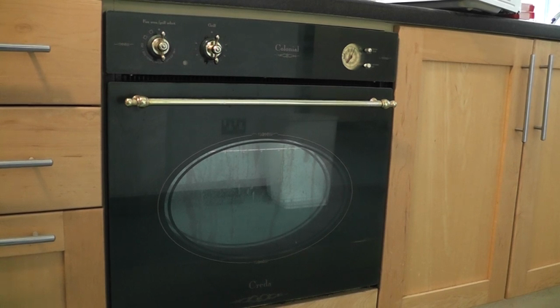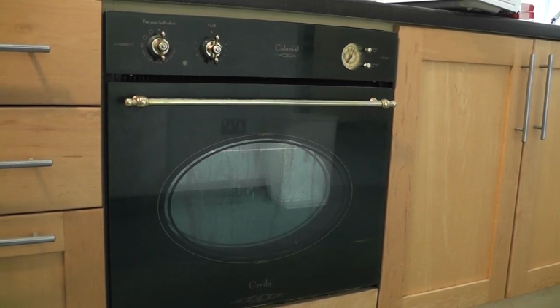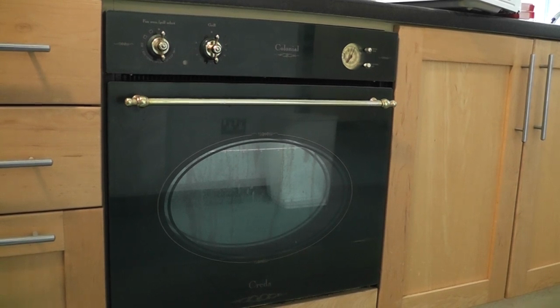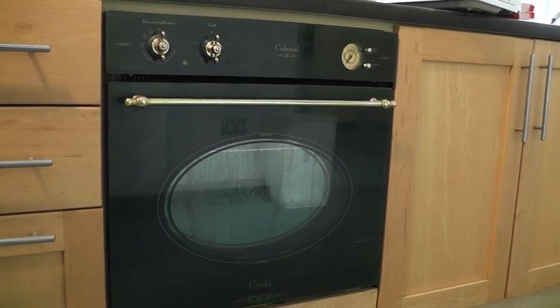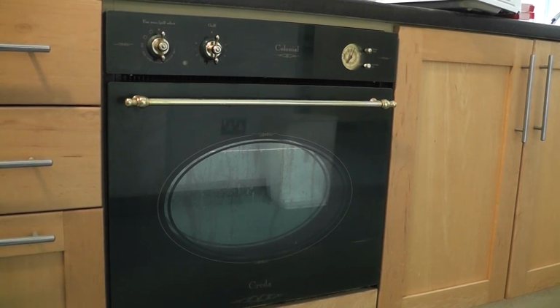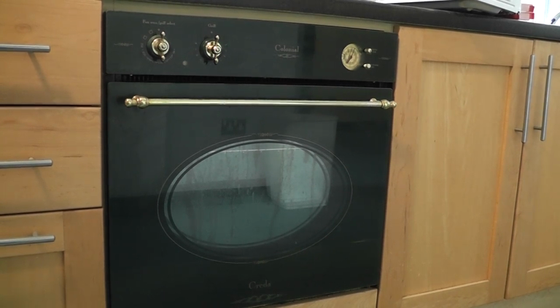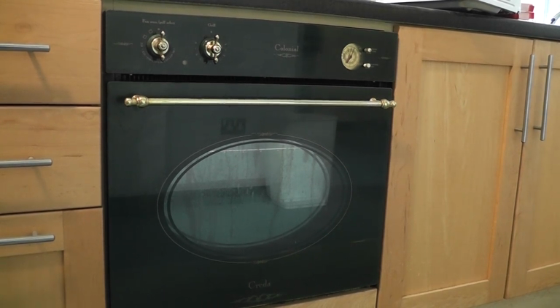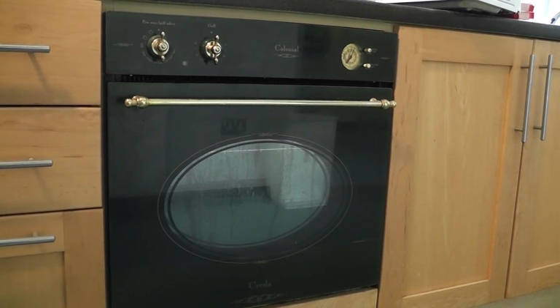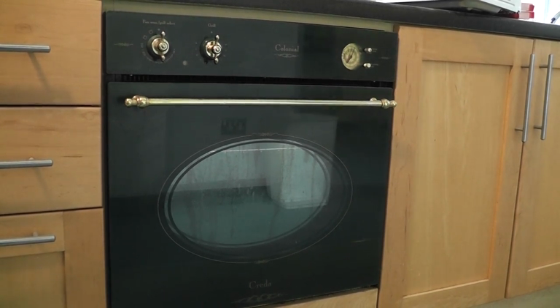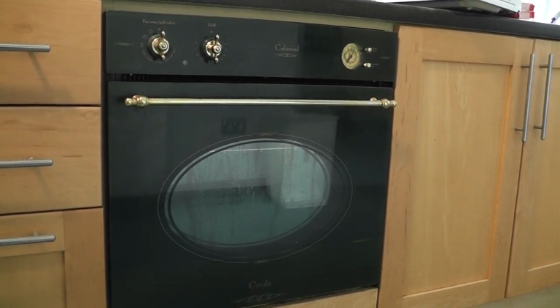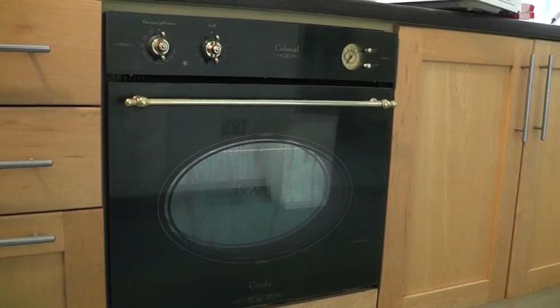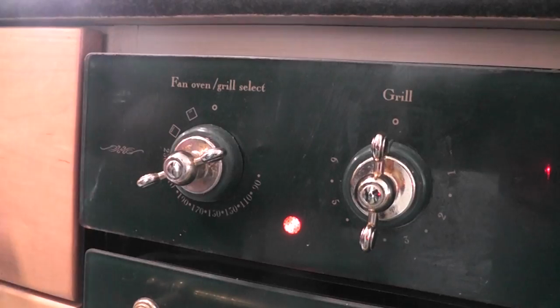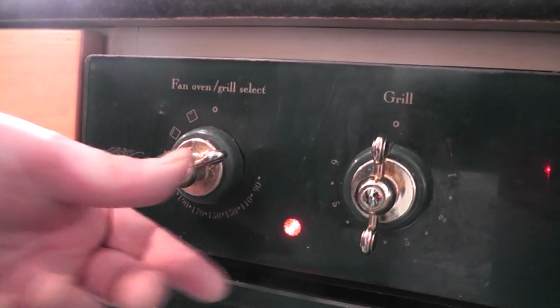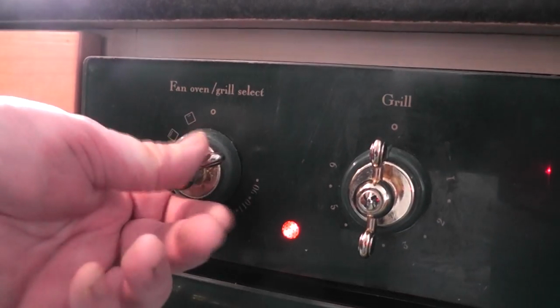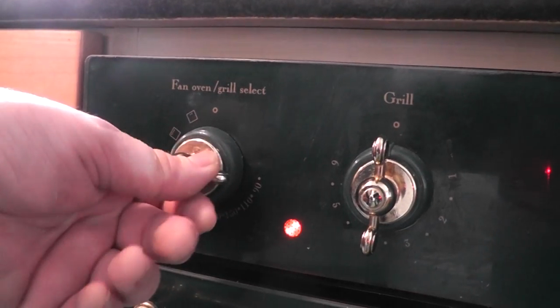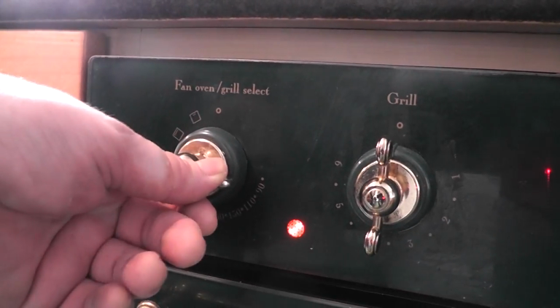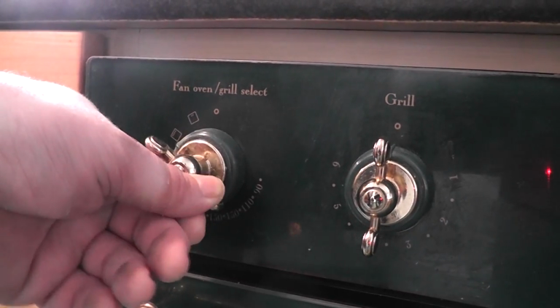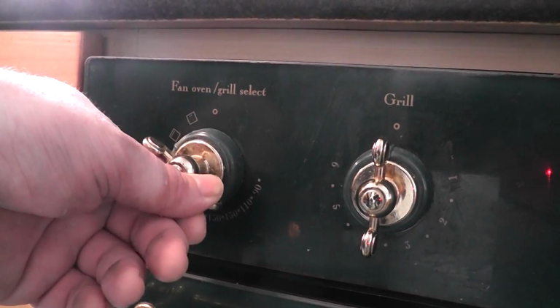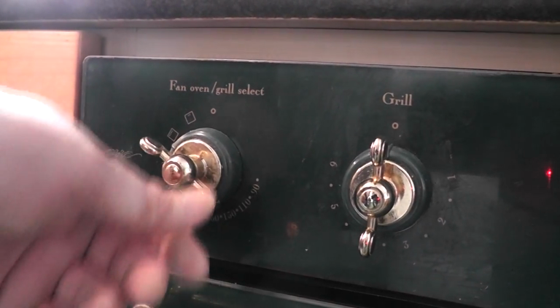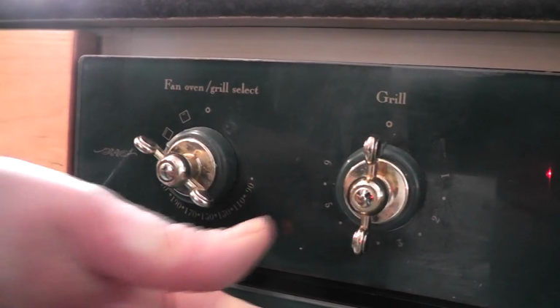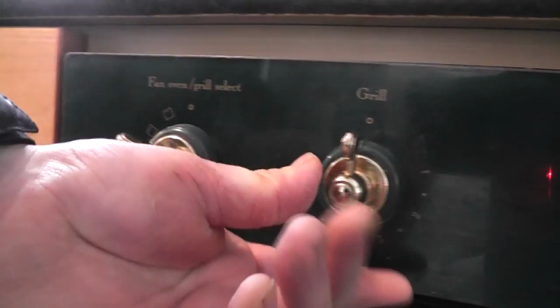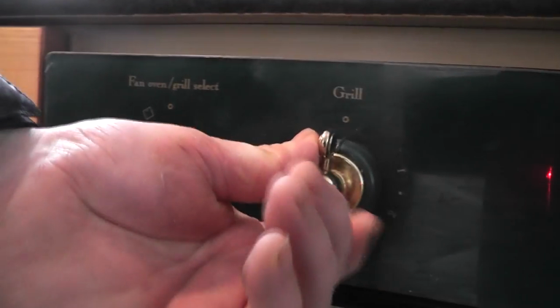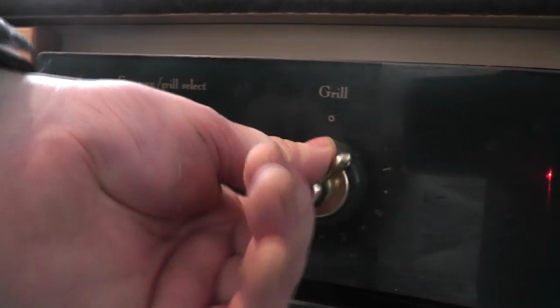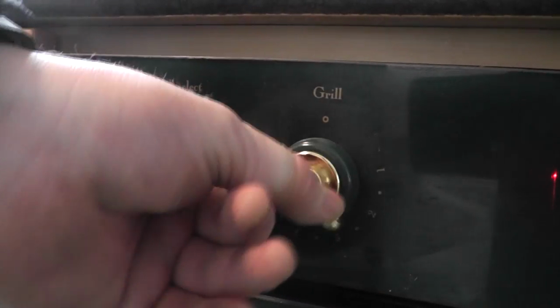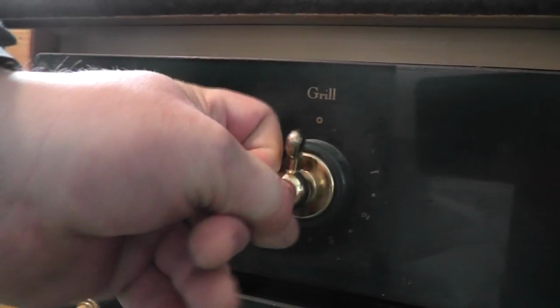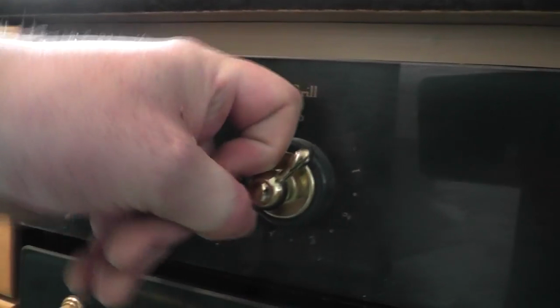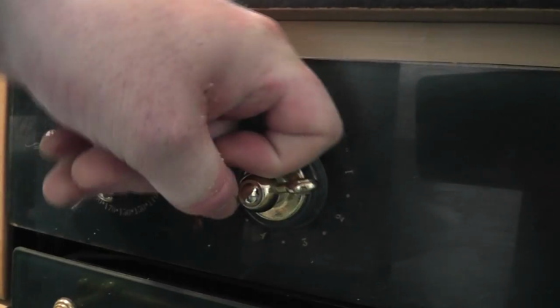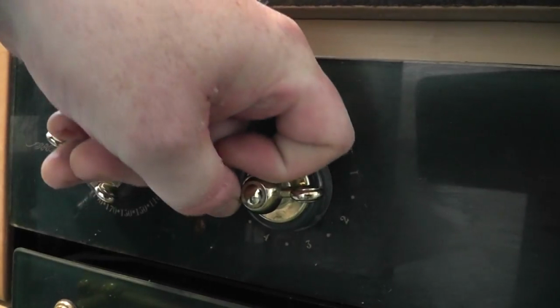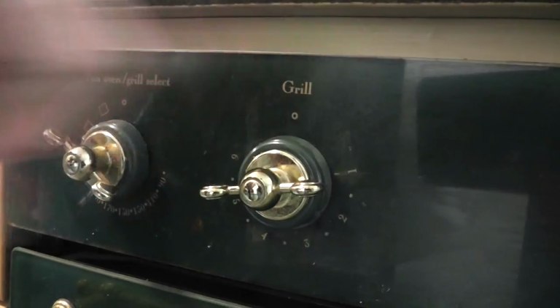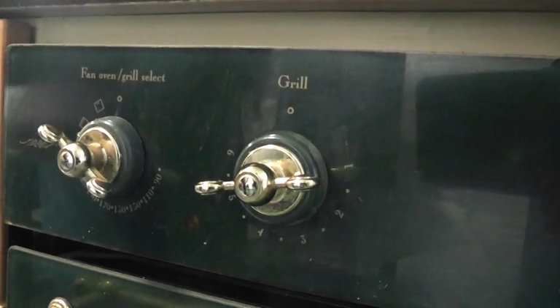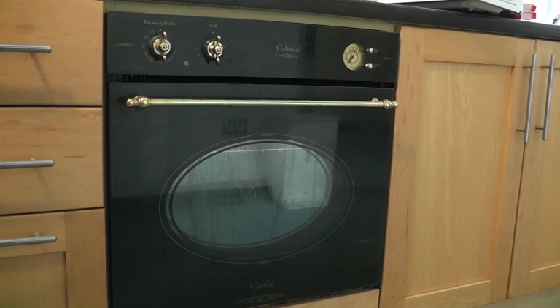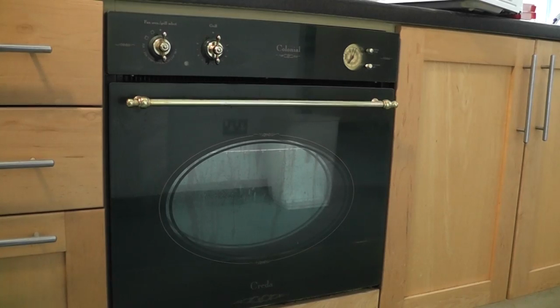Do not put it on the bell setting. If you want to use the grill, turn the left hand side dial fully around clockwise until it reaches the grill setting.